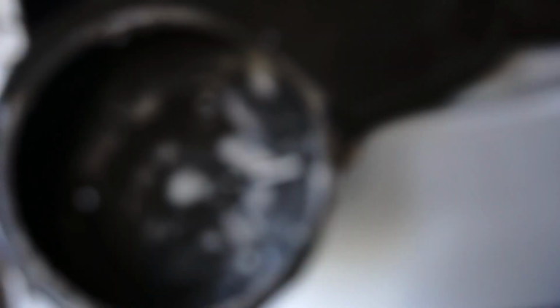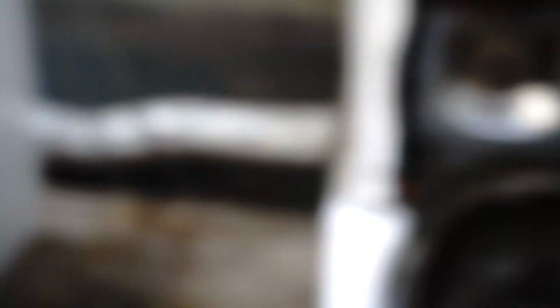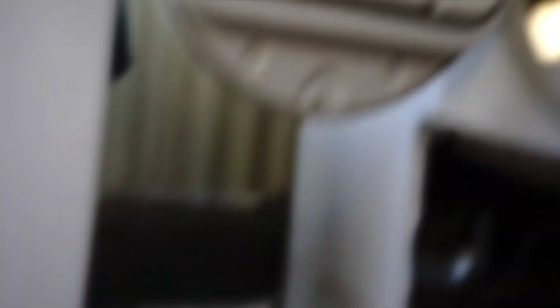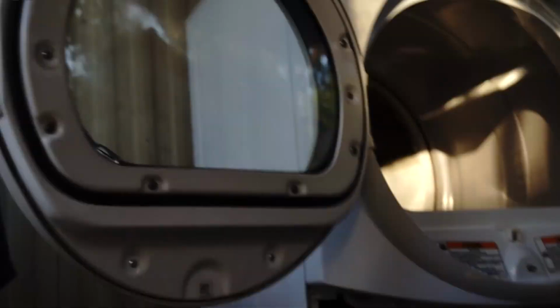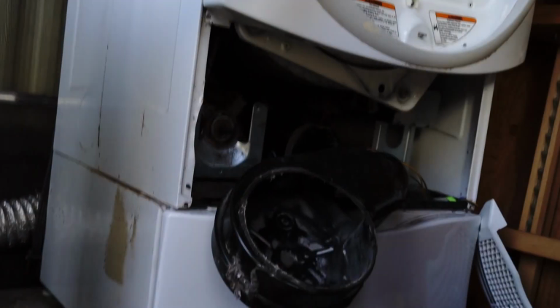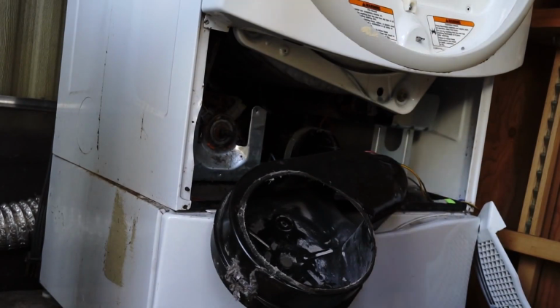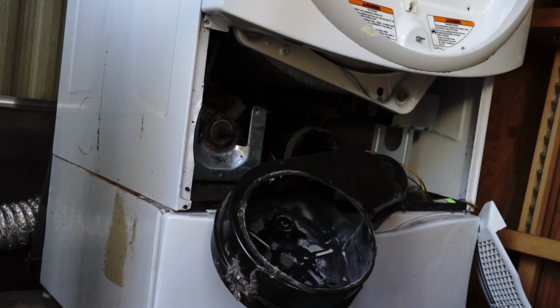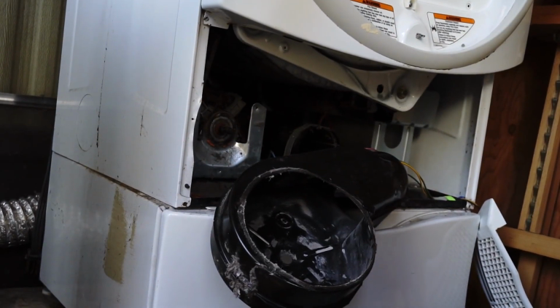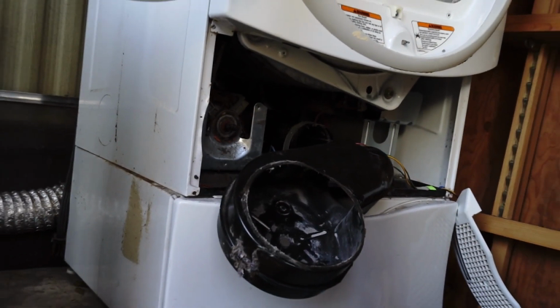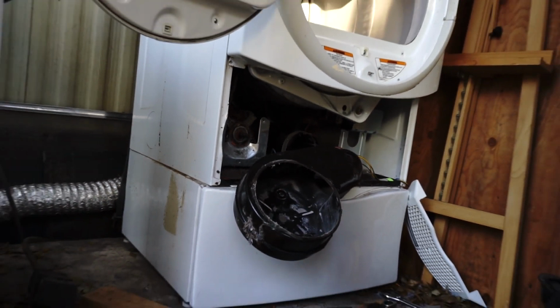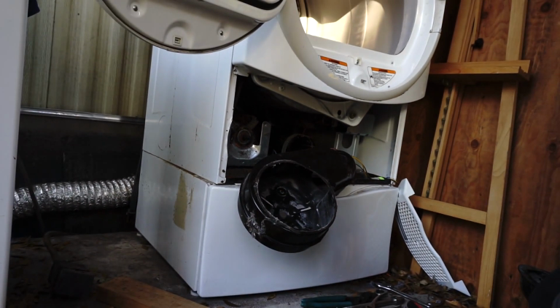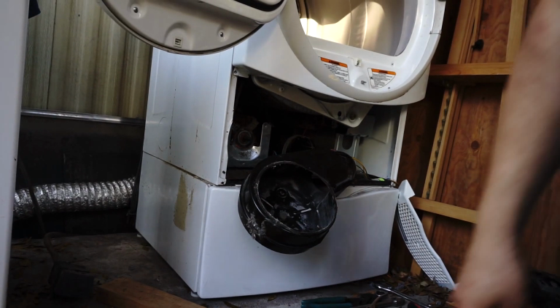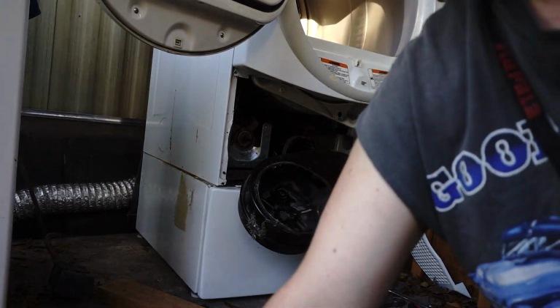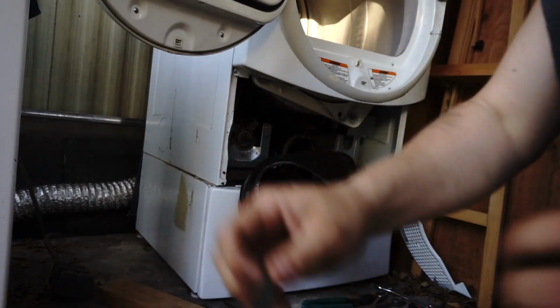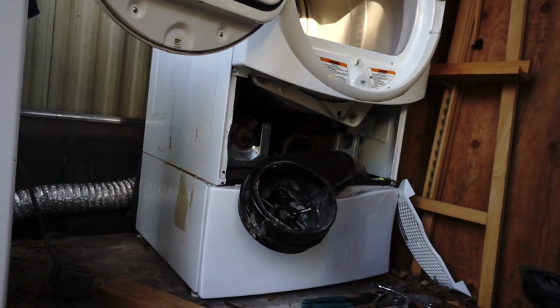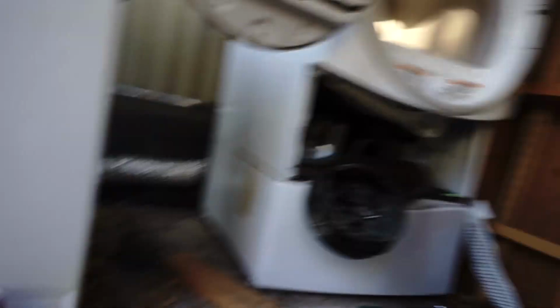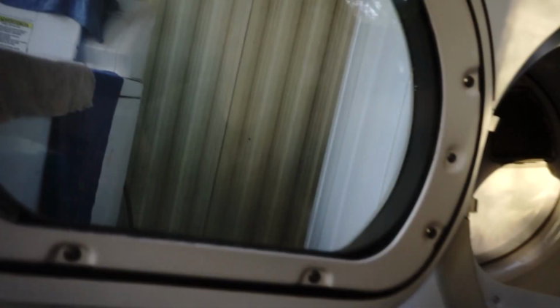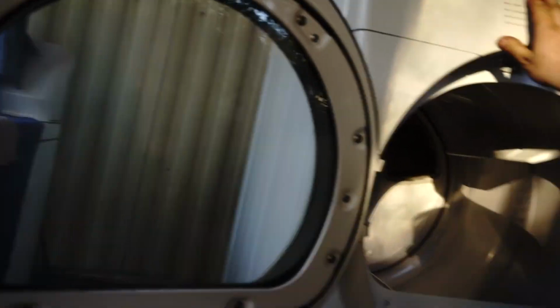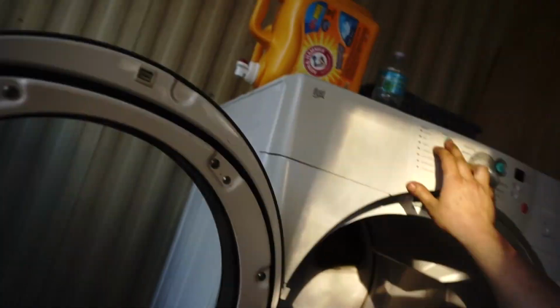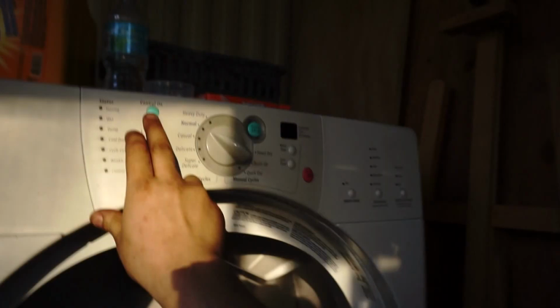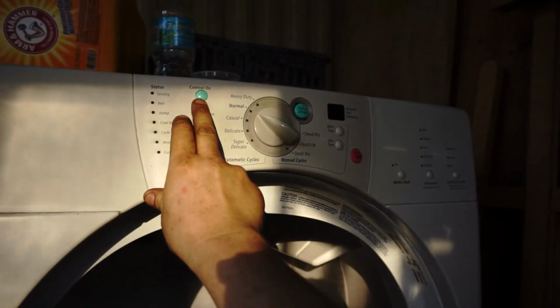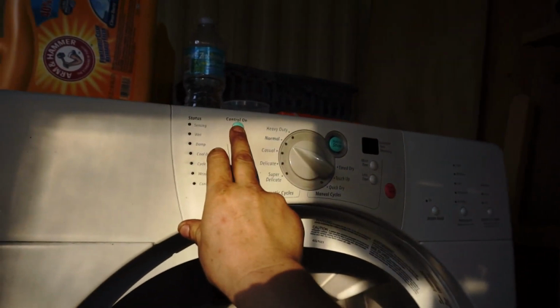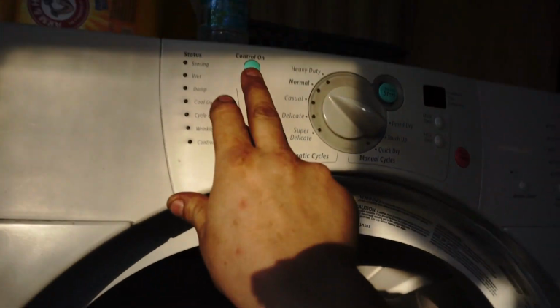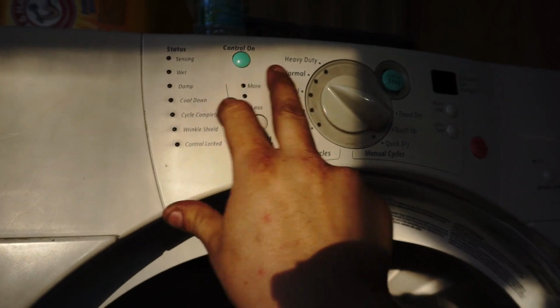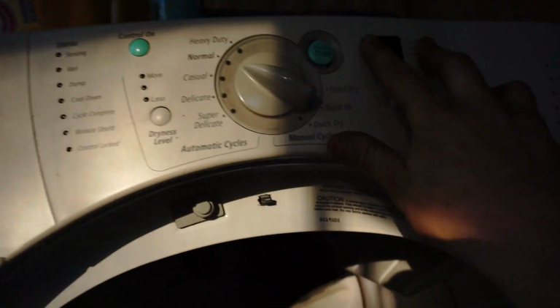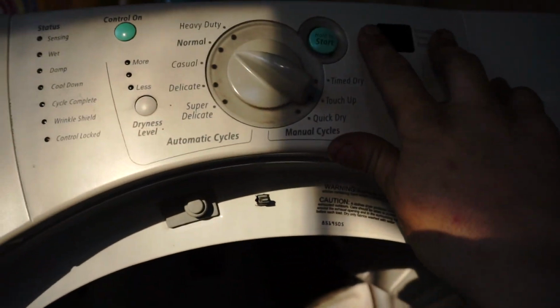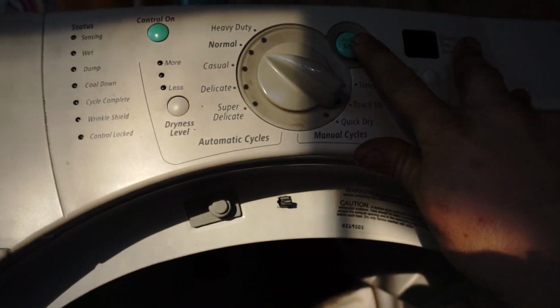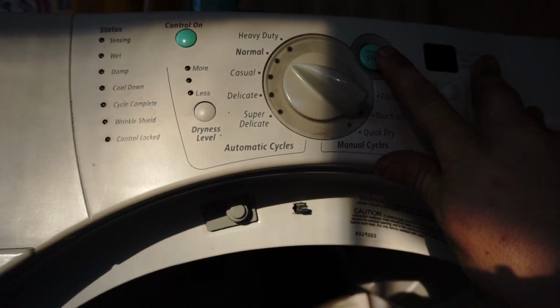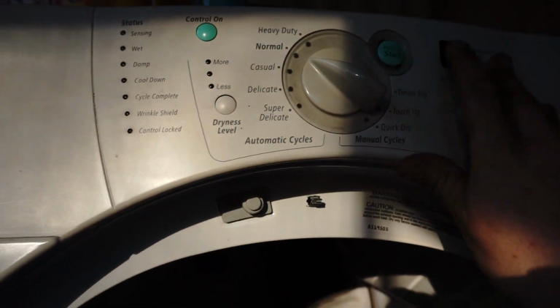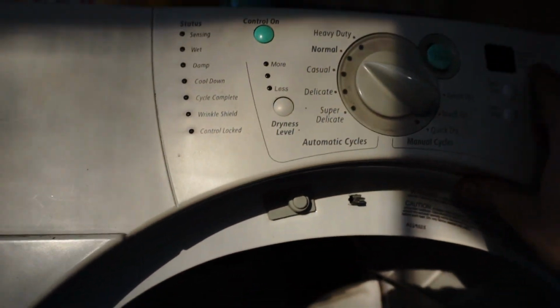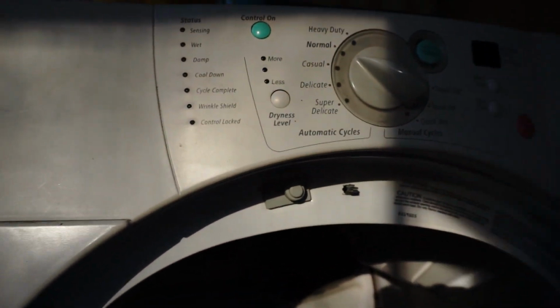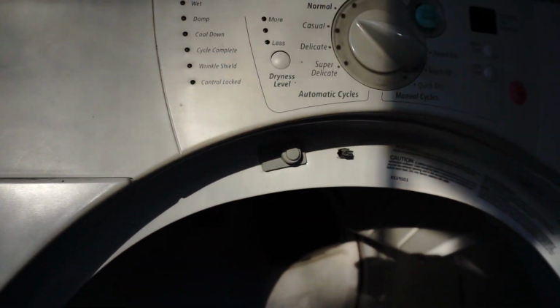What we've got today is we've had a broken belt issue. The dryer quit functioning — the control panel would come on. This button here, control will bring it on. The start button — hit the button, it would count the time down, but it wouldn't rotate.